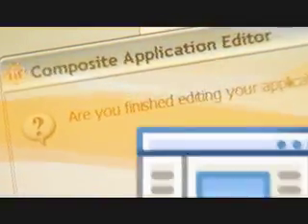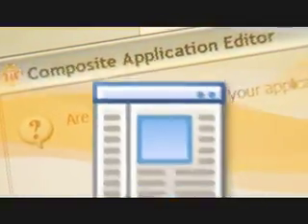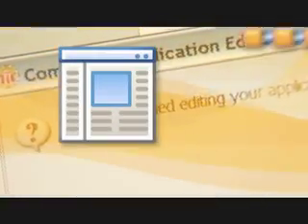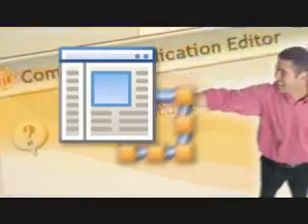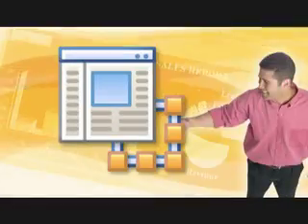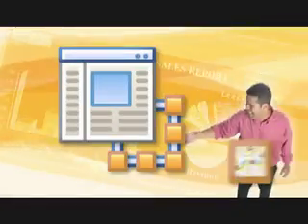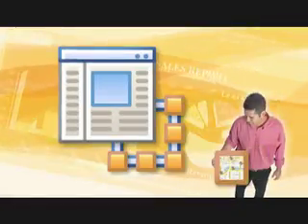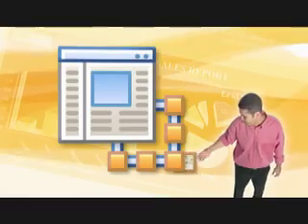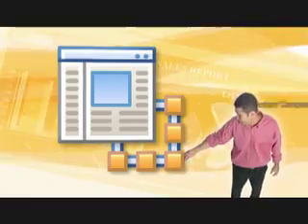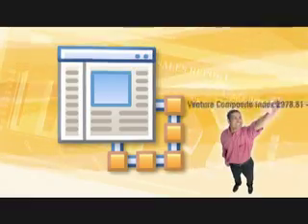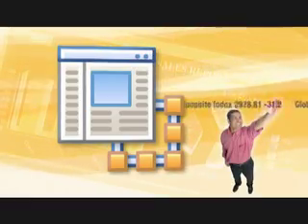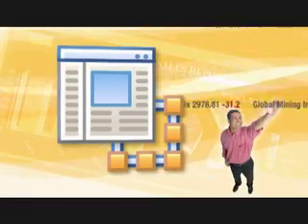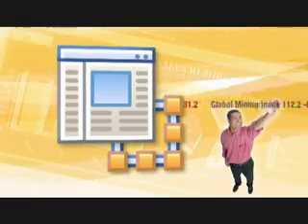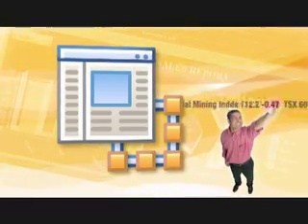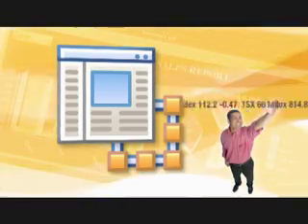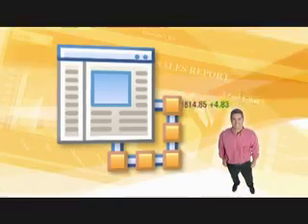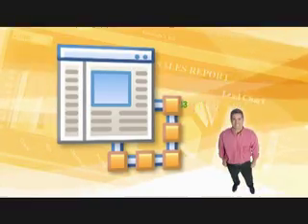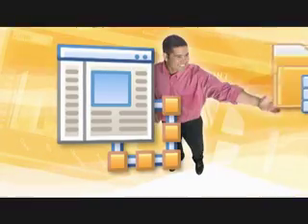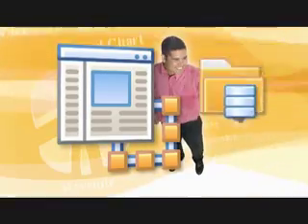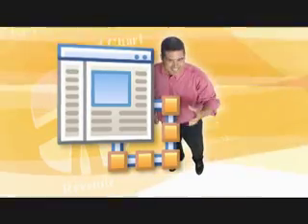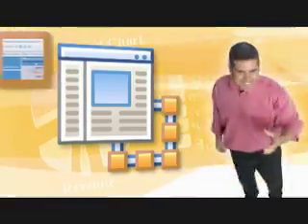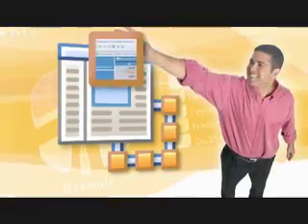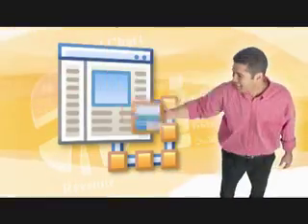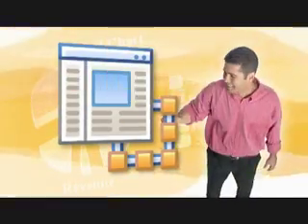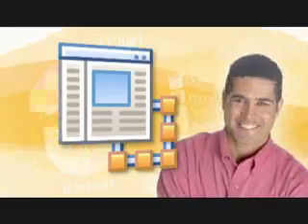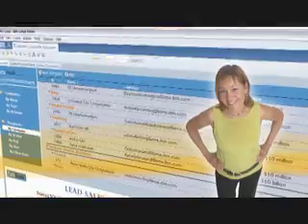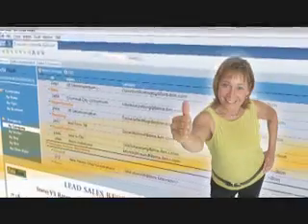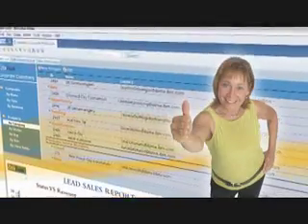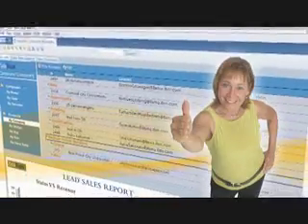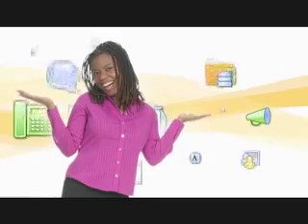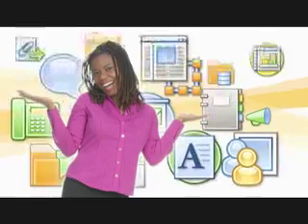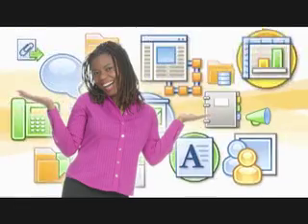With composite applications, mix and match components. Use the information from multiple sources to work the way you want, whenever you want. That's really good. Notes and Domino.